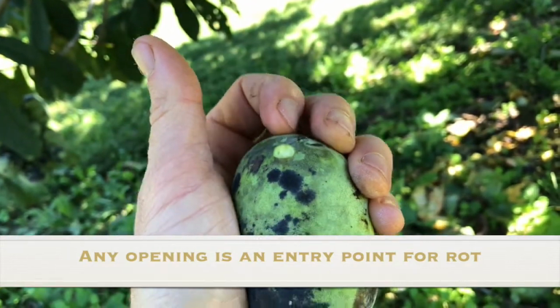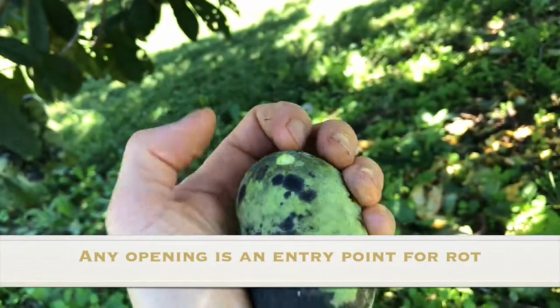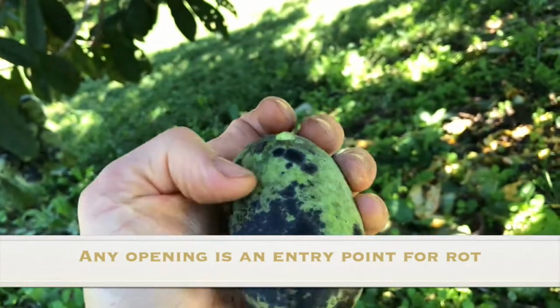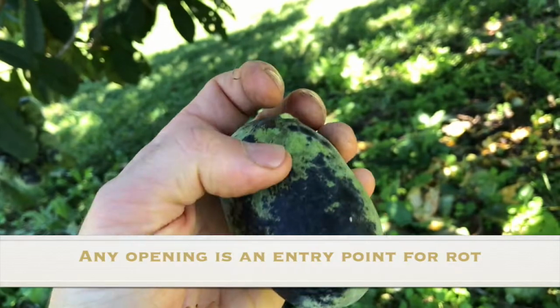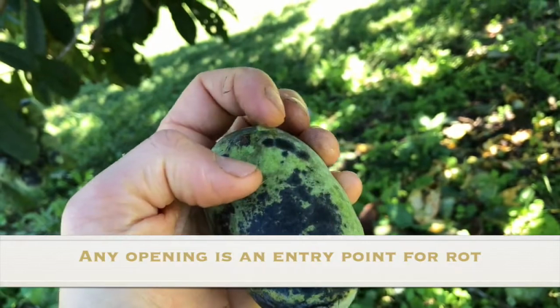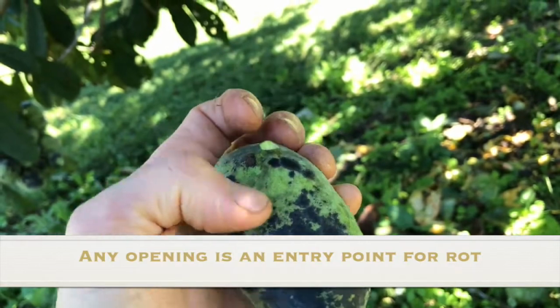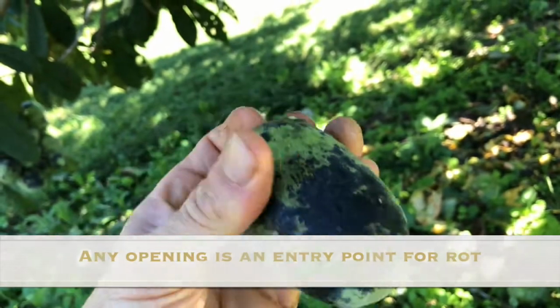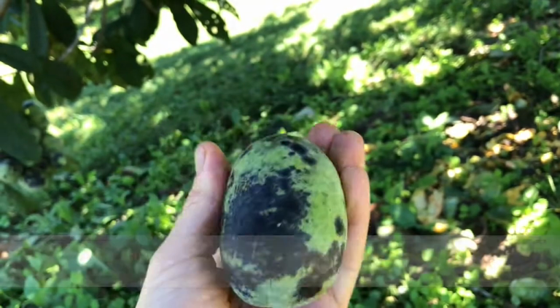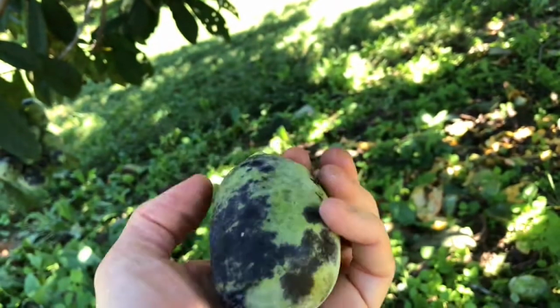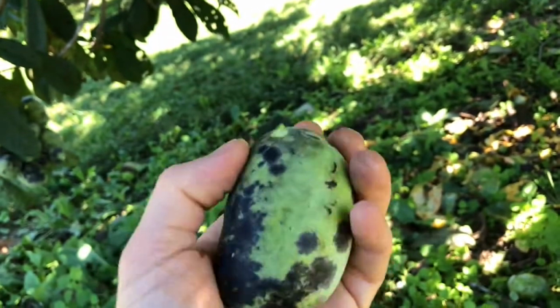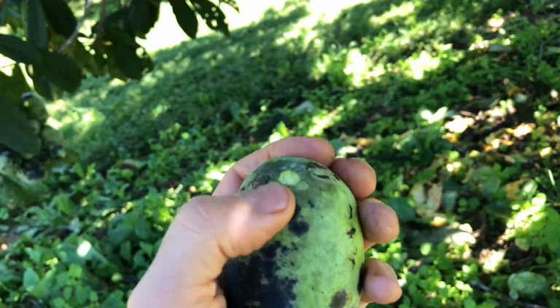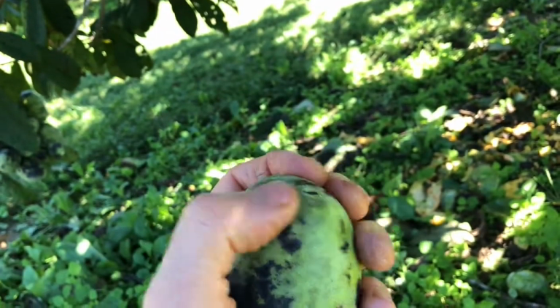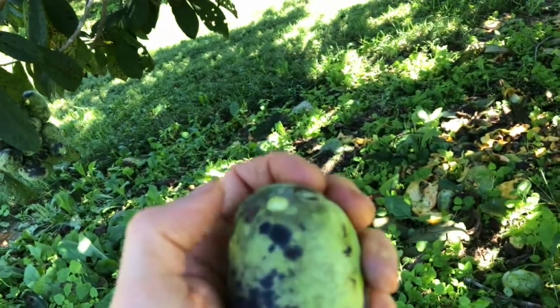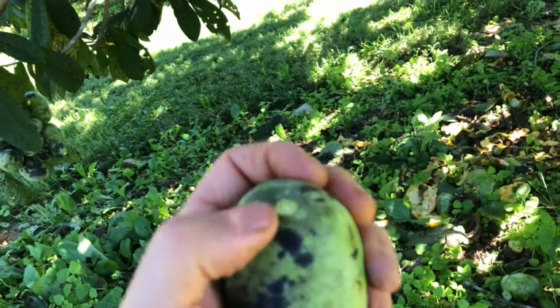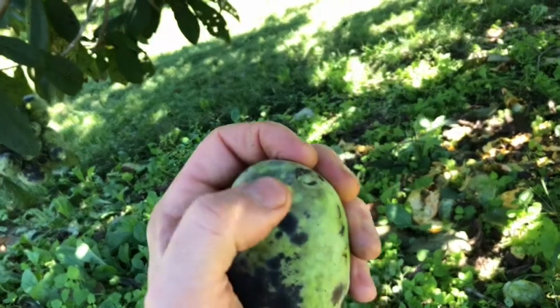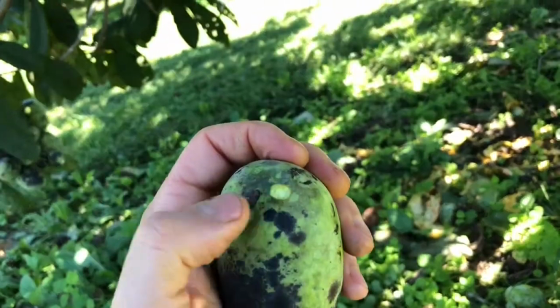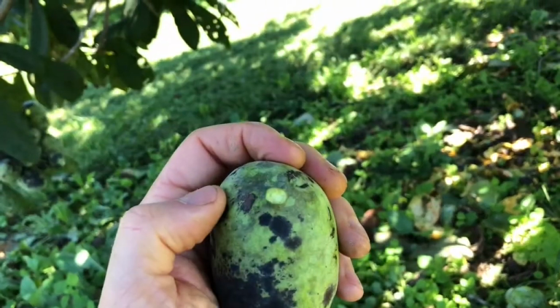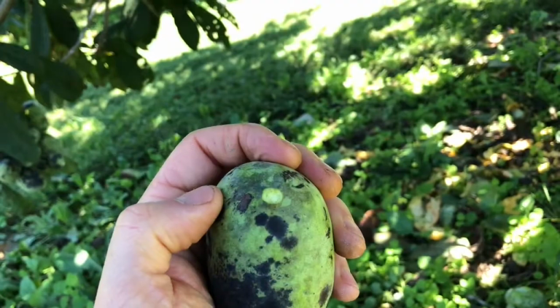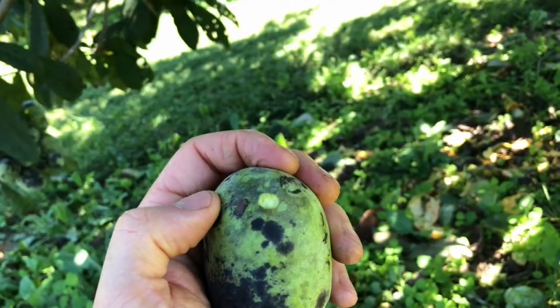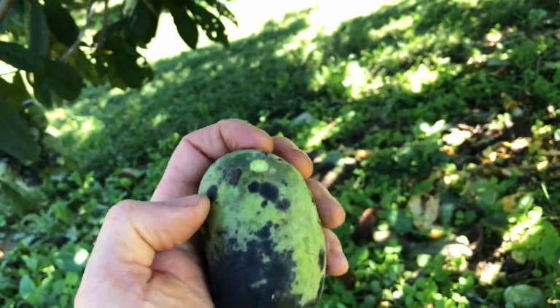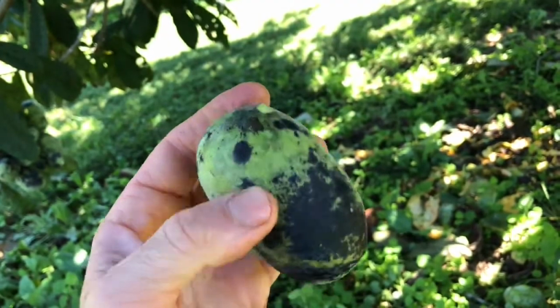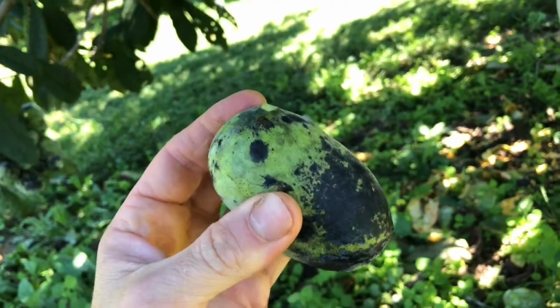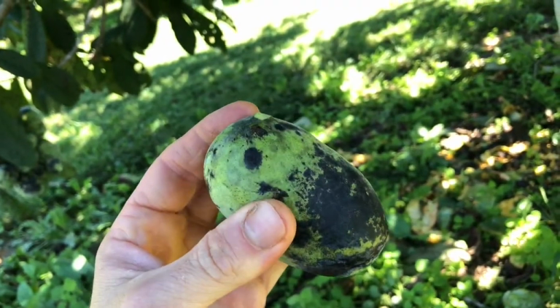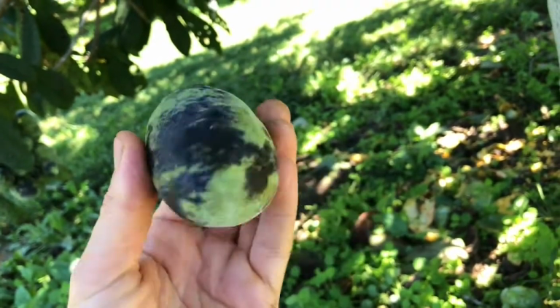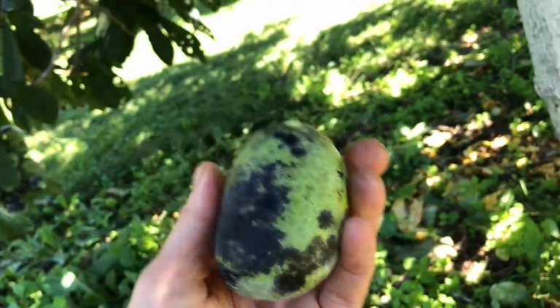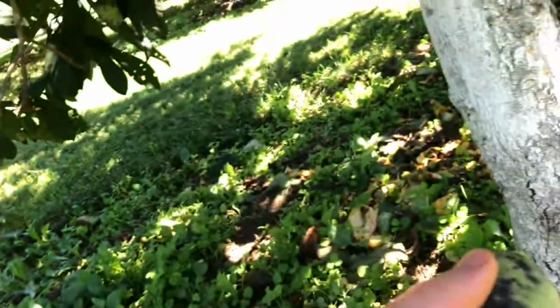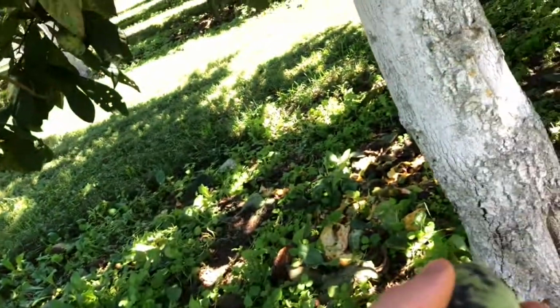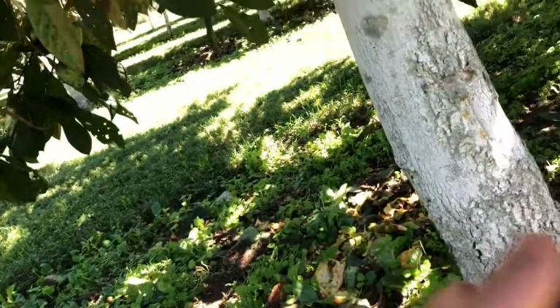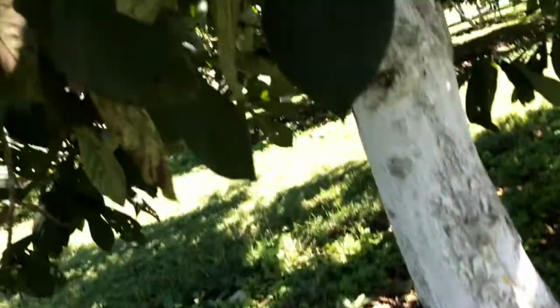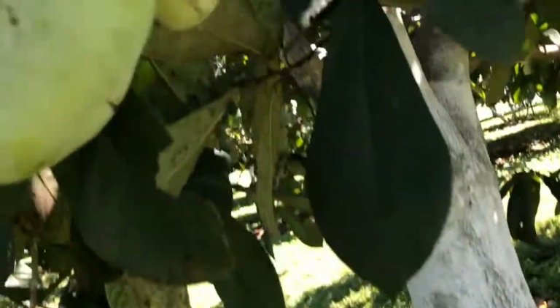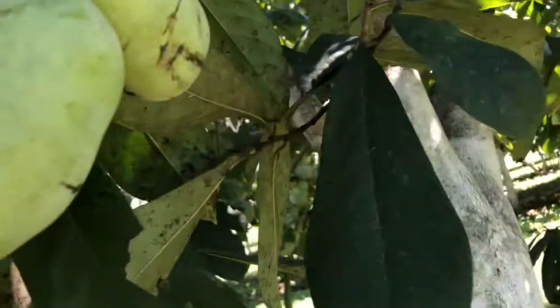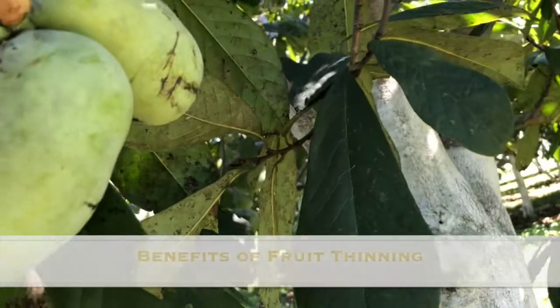Similarly, when you have an avocado and you've got that little stem on there, that protects it. When that stem comes out, that's the first place that gets soft and rots. So it's similar with the pawpaw too.